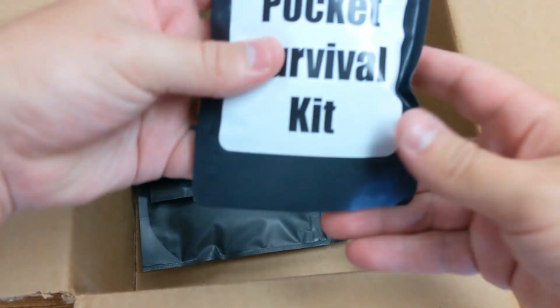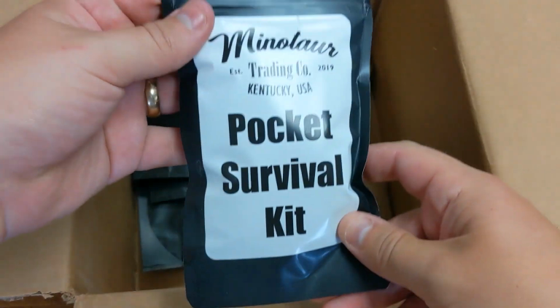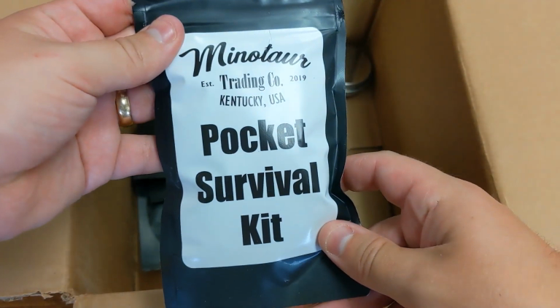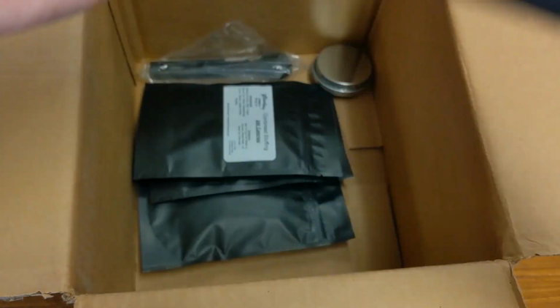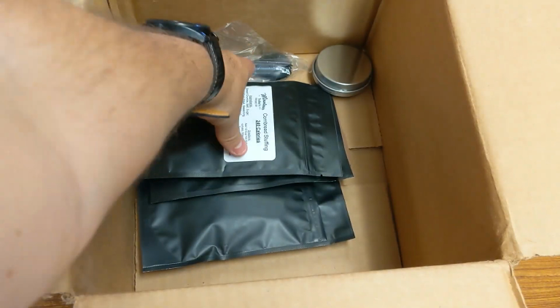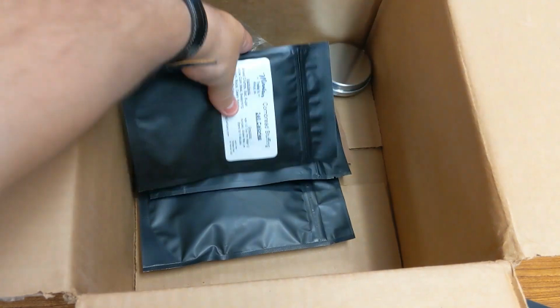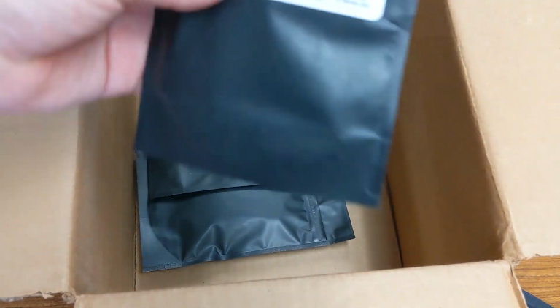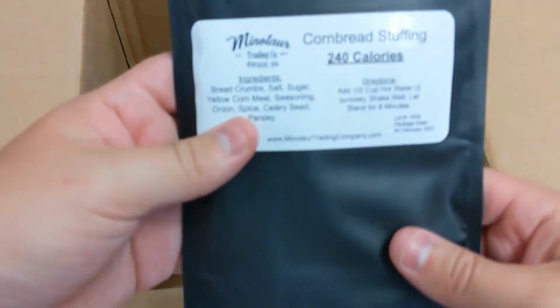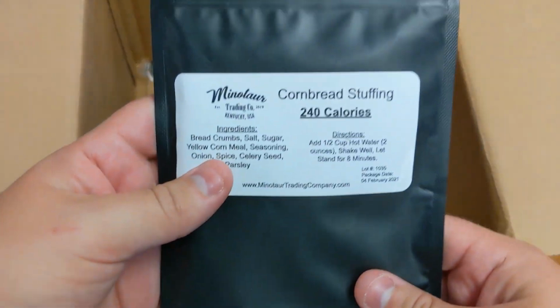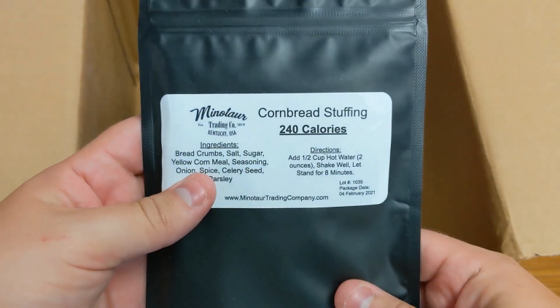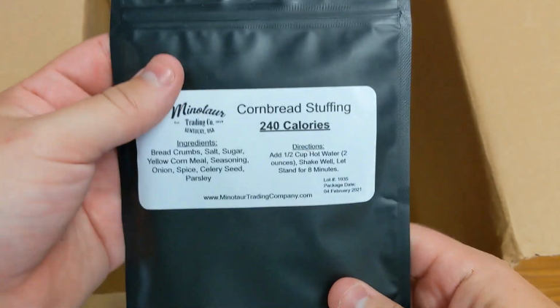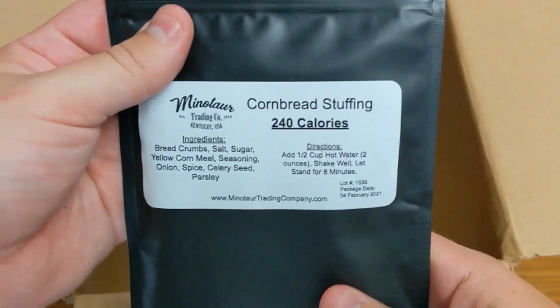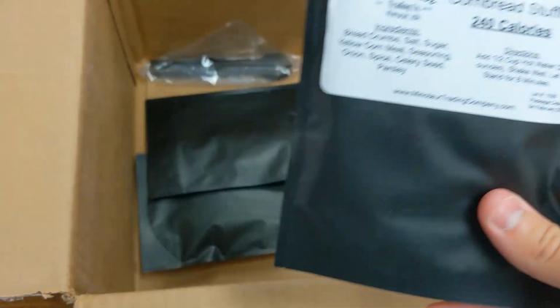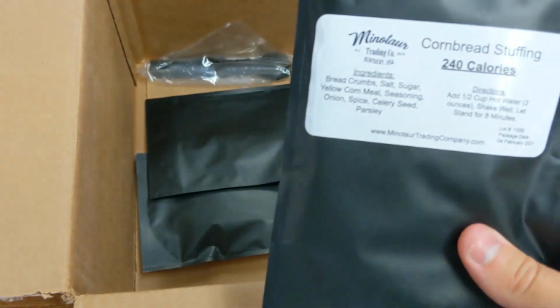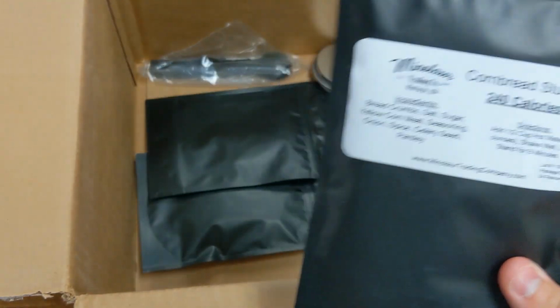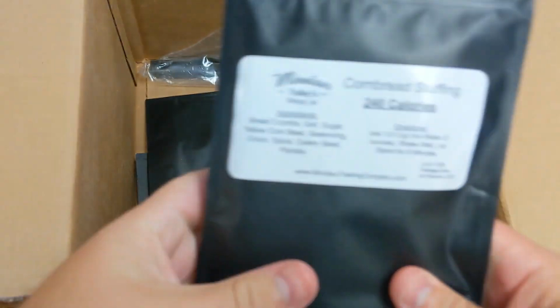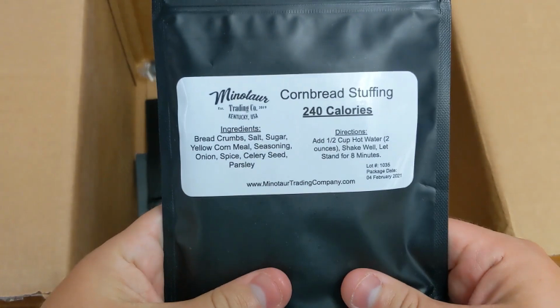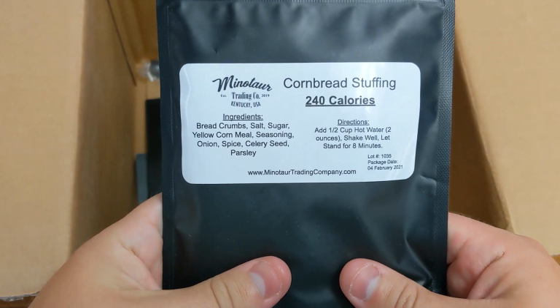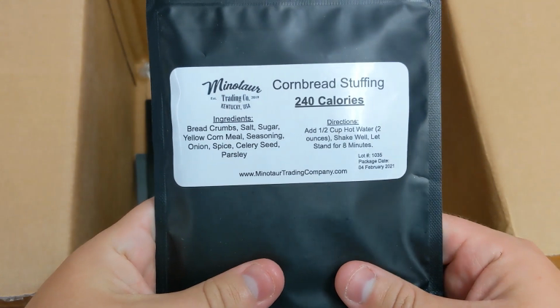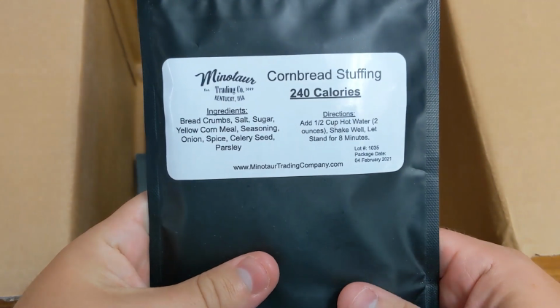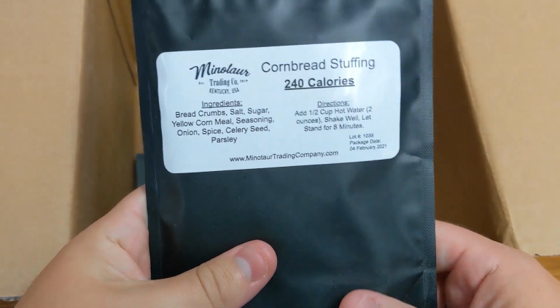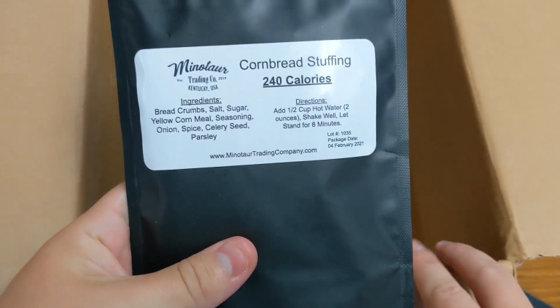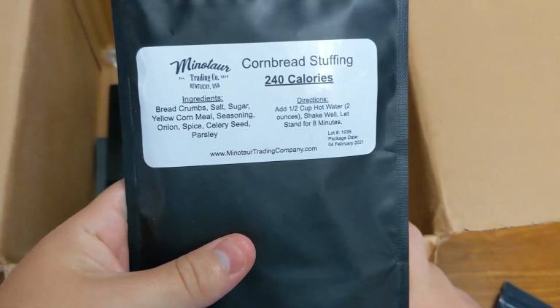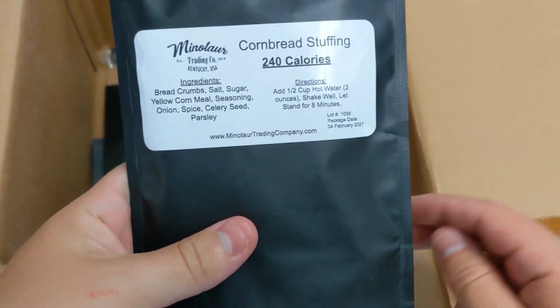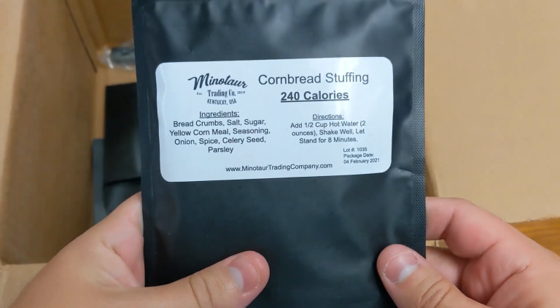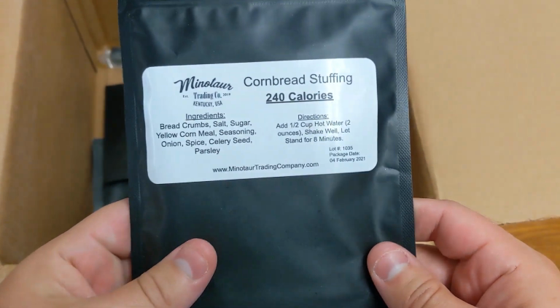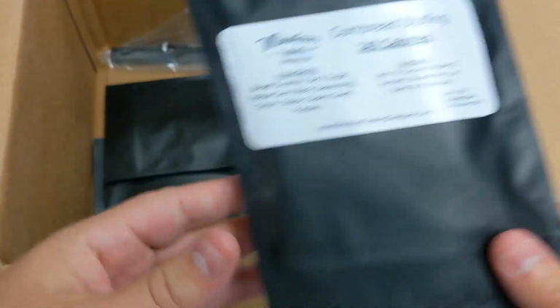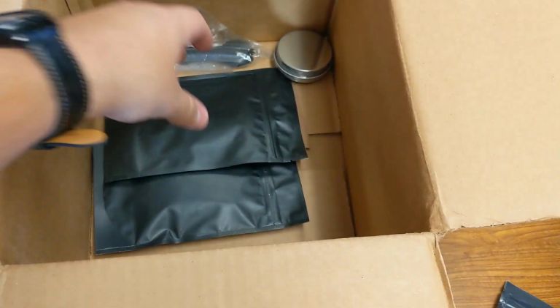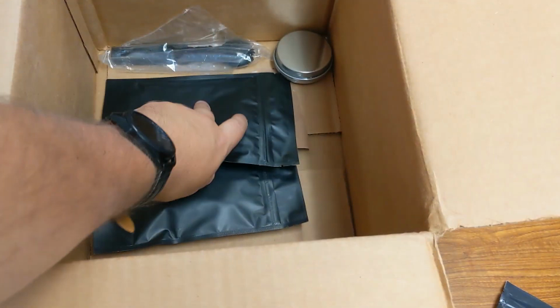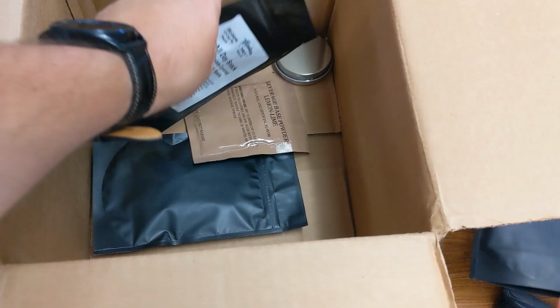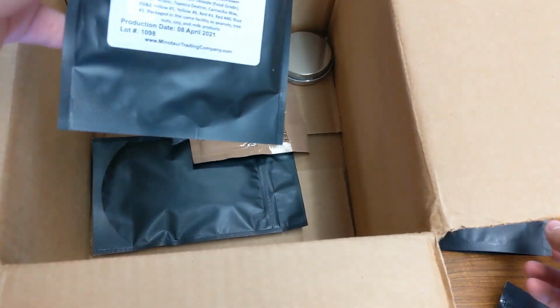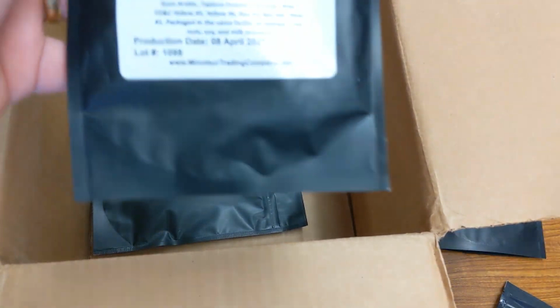Then I've got a Pocket Survival Kit. Freeze-dried cornbread stuffing — I had the cornbread stuffing in the old MREs, but it wasn't the greatest thing in the world. The actual cornbread was good; cornbread stuffing, not so much. So curious to see that.